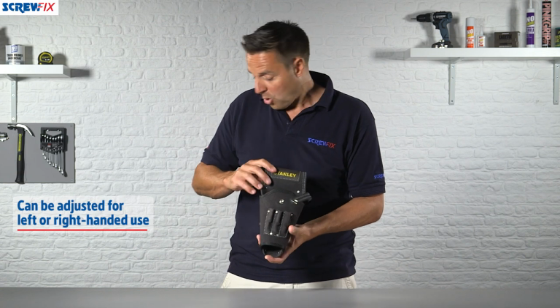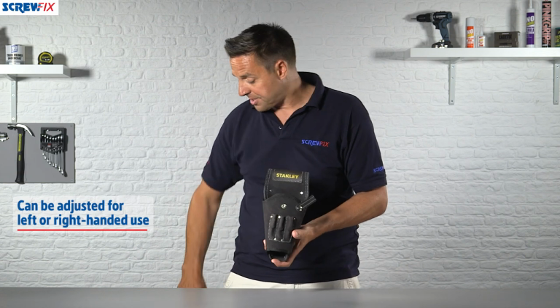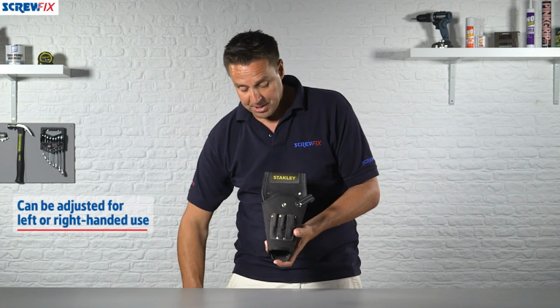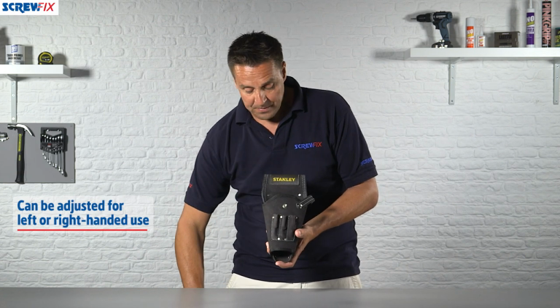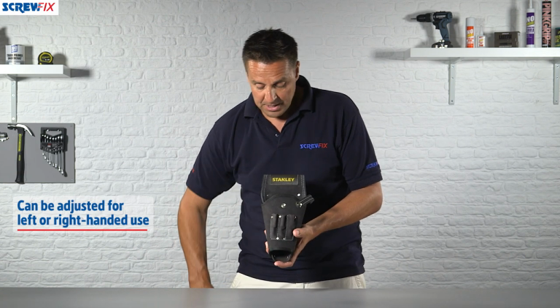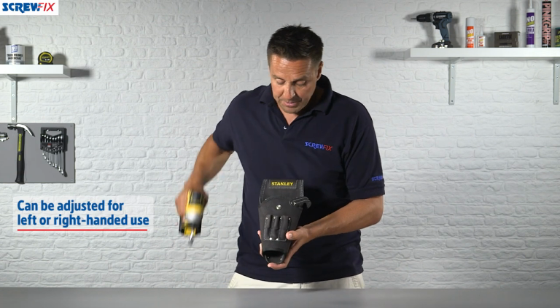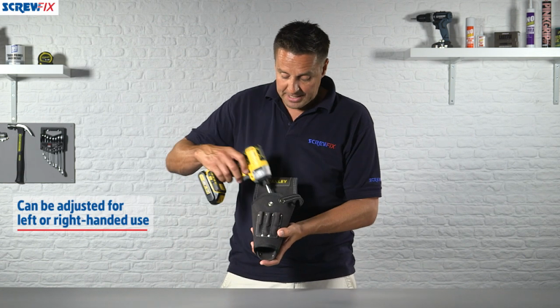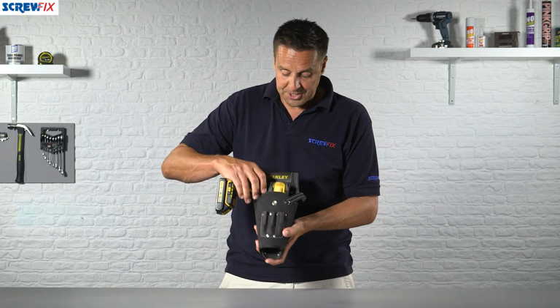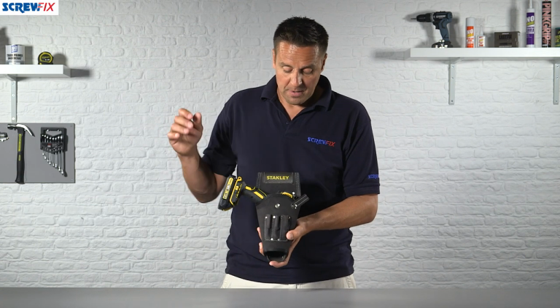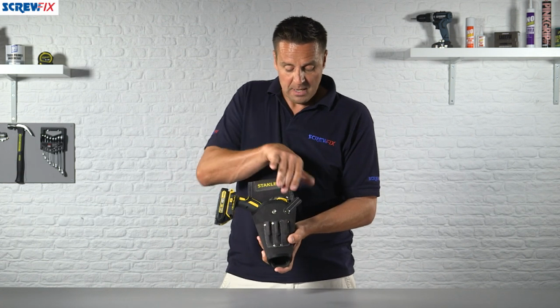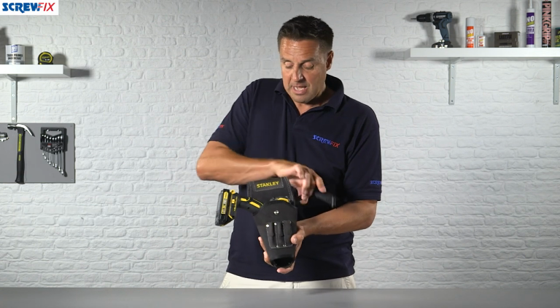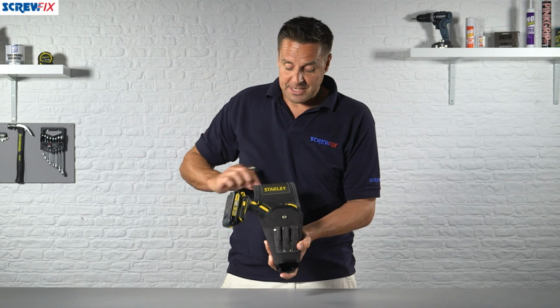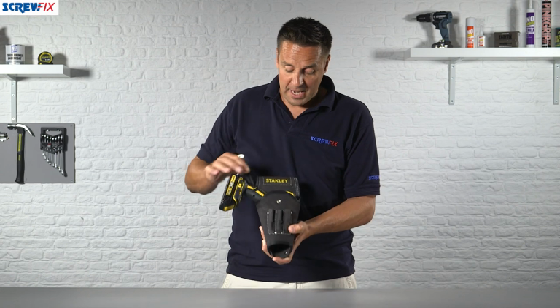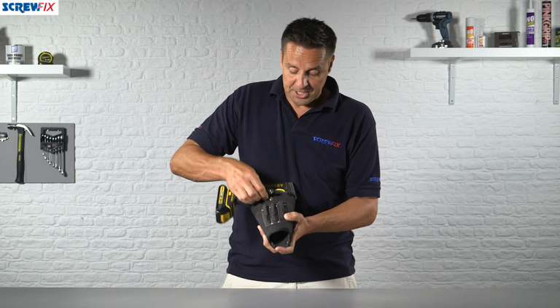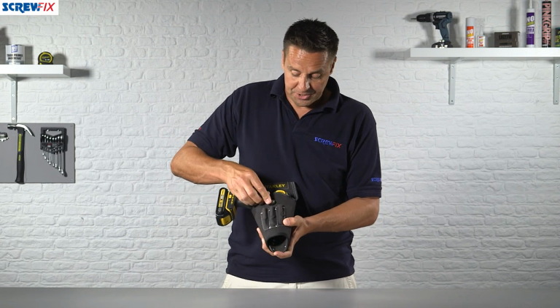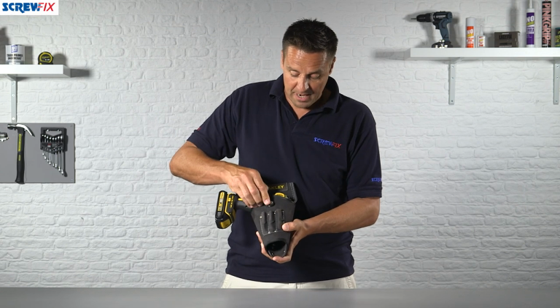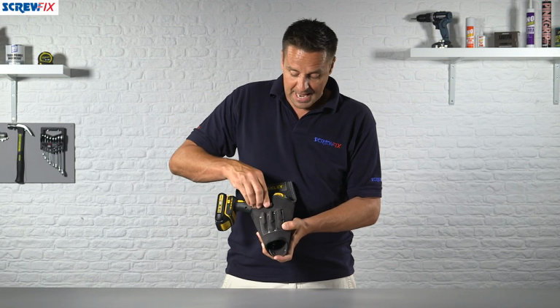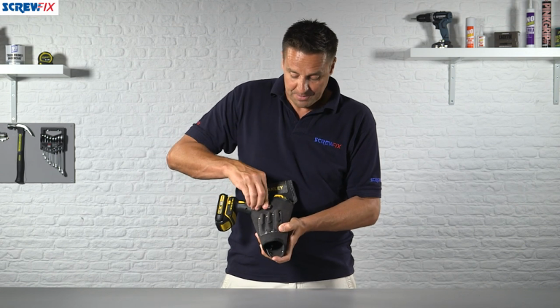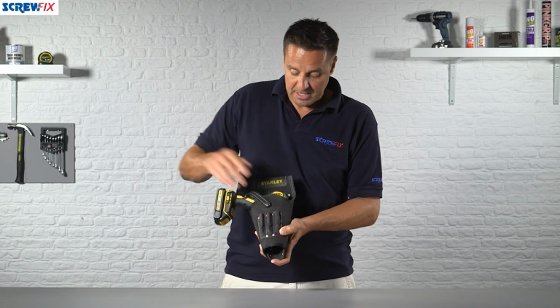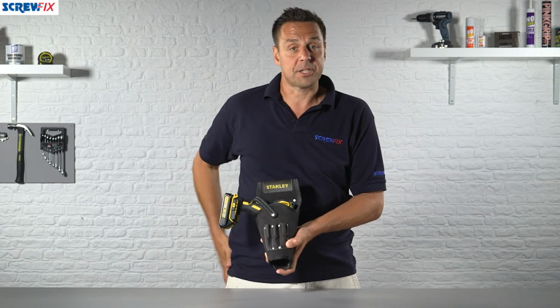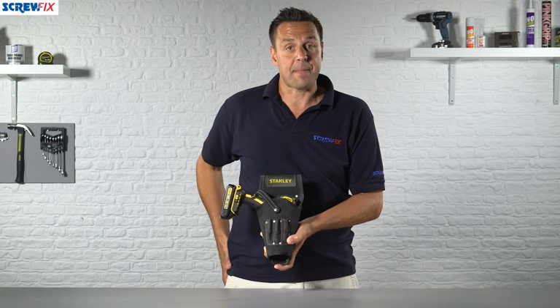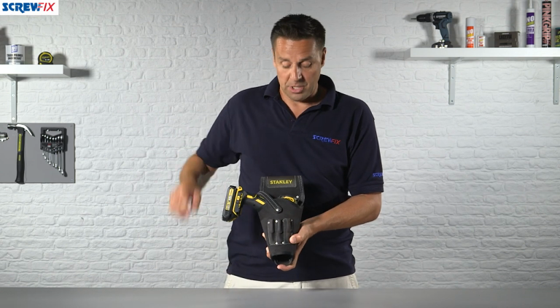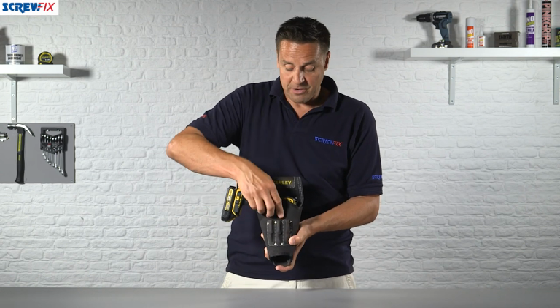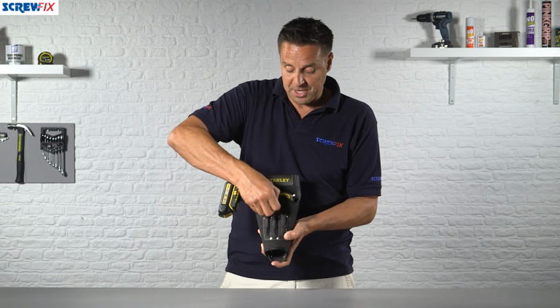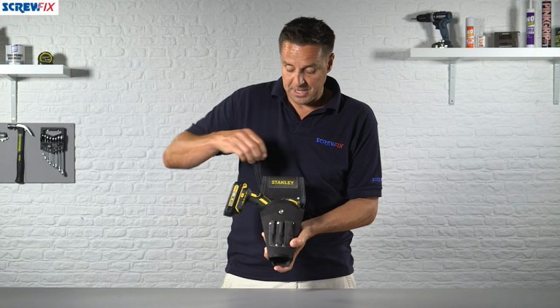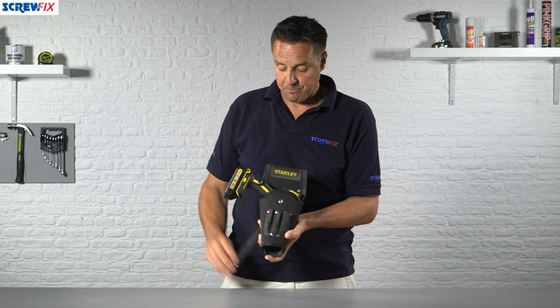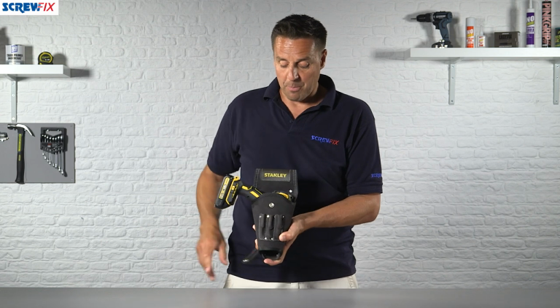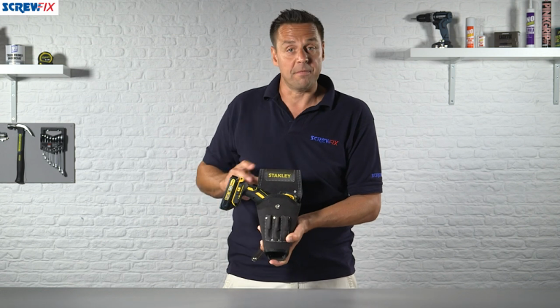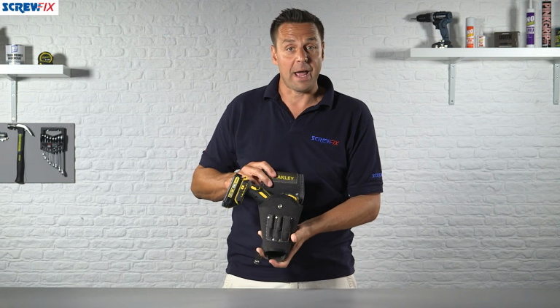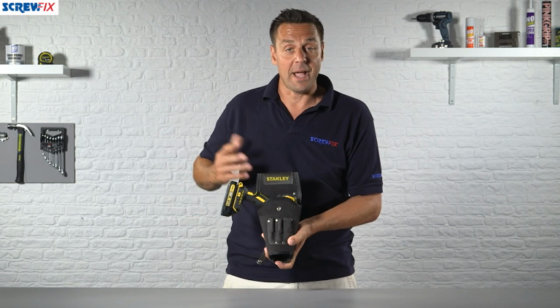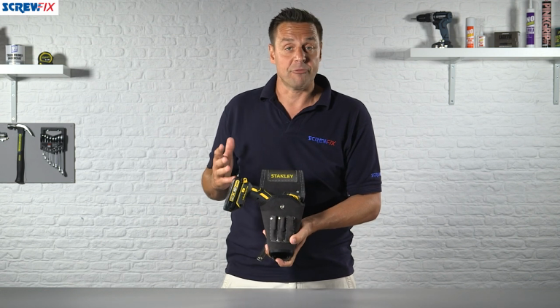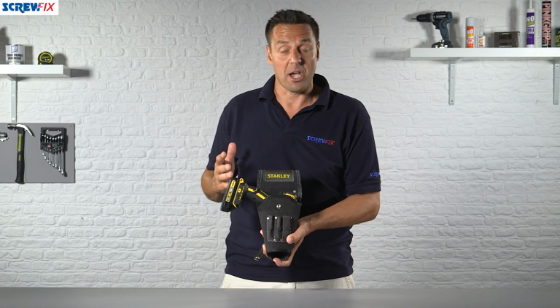All you simply do is drop your drill in like so. If you need to lock it in position whilst you're going up a ladder or something, you just clip that on. Then when you're ready to start using it, pop that off and fold it out of the way and you're ready to go.